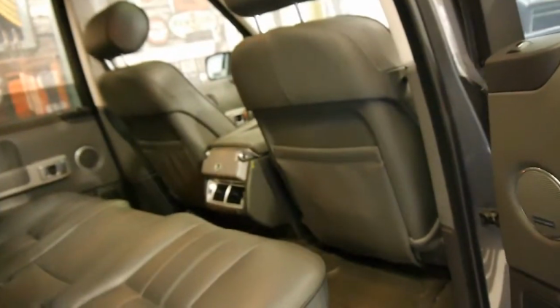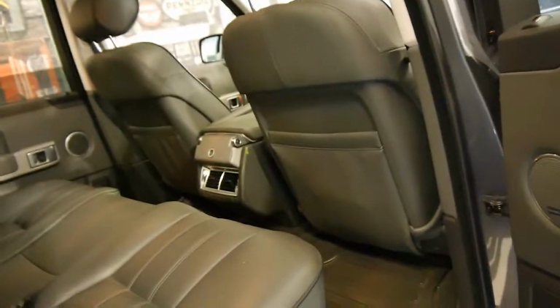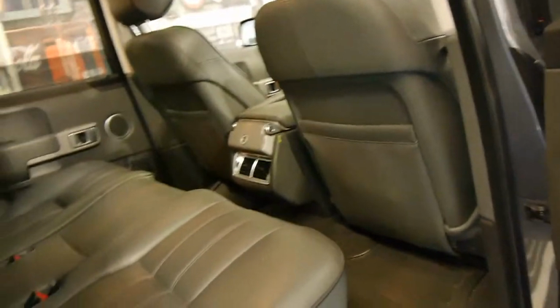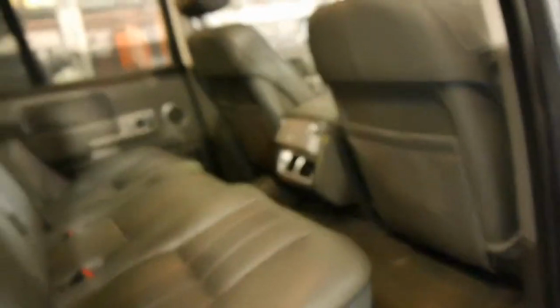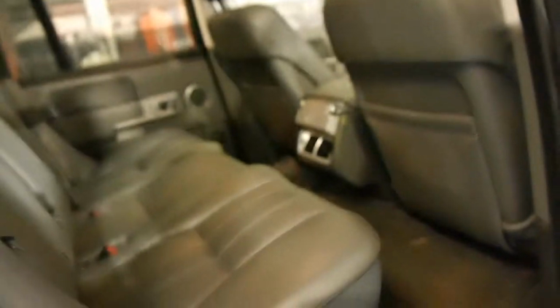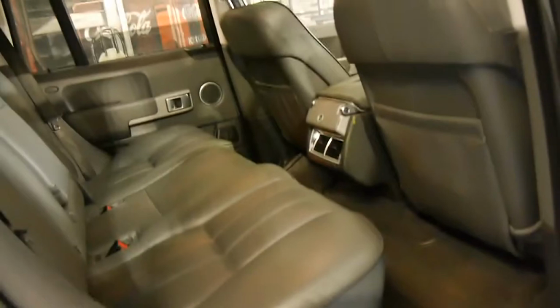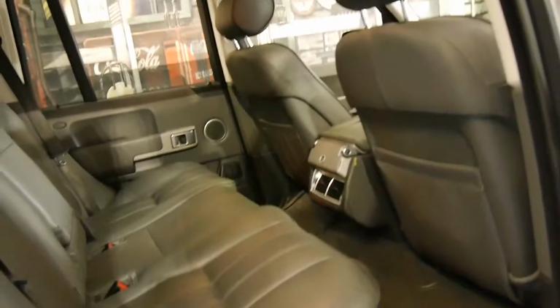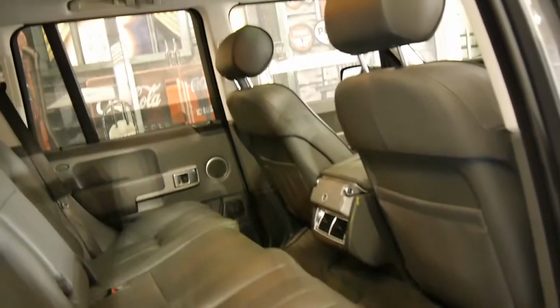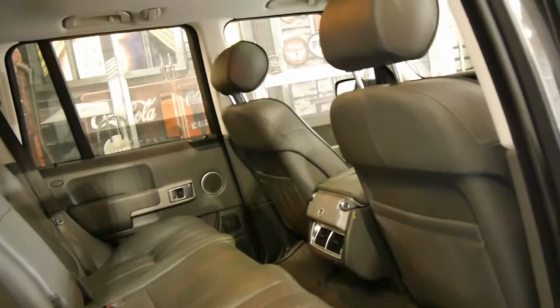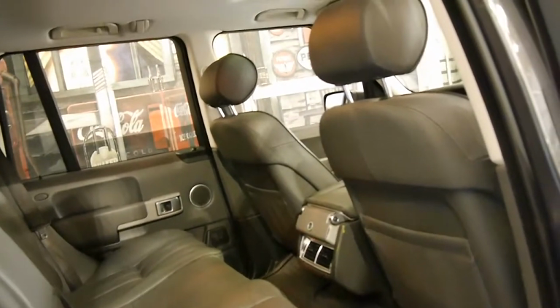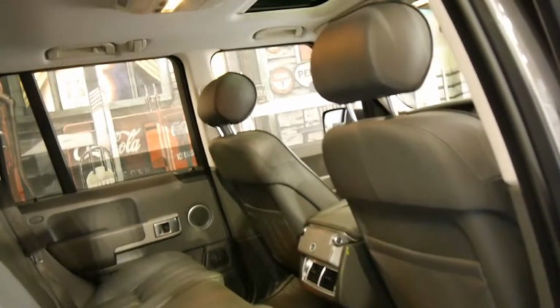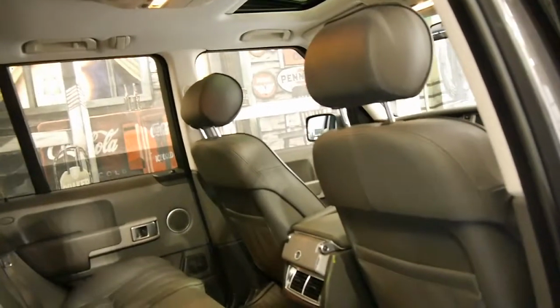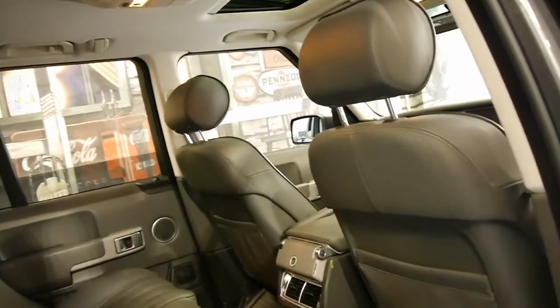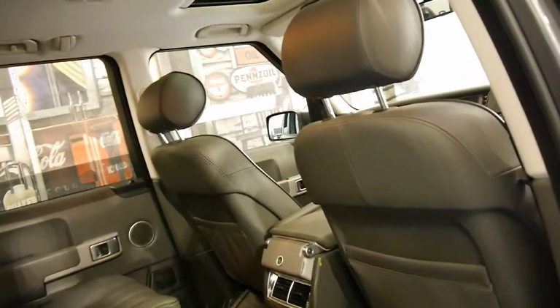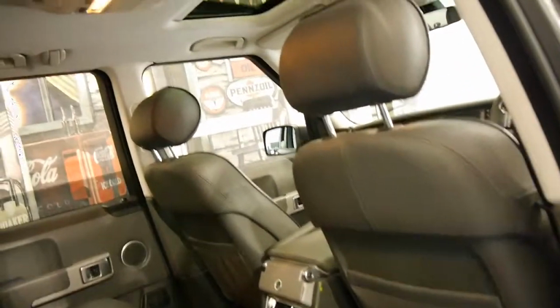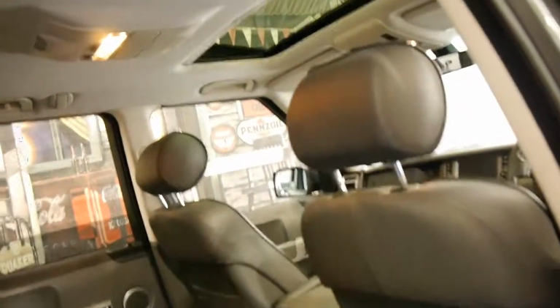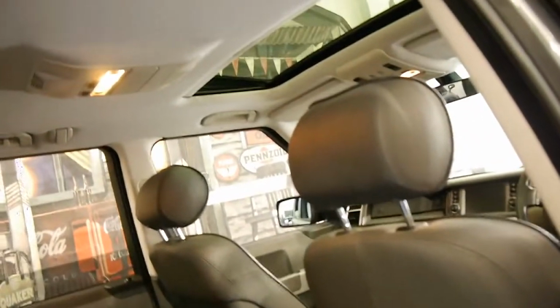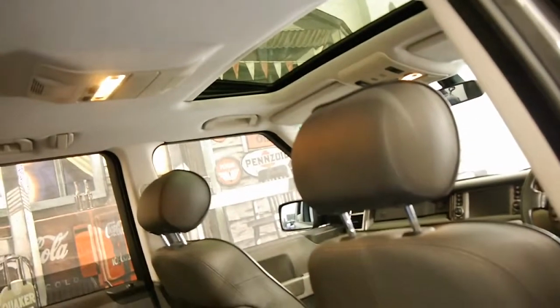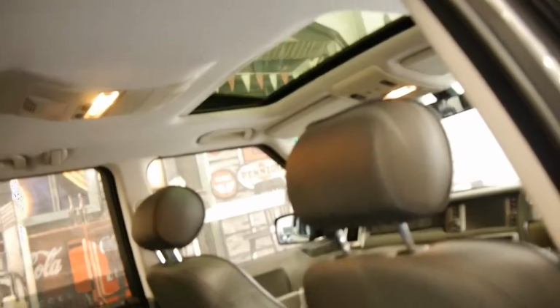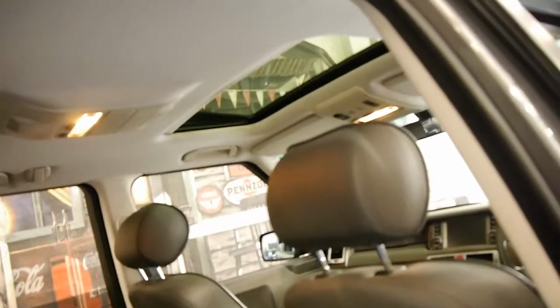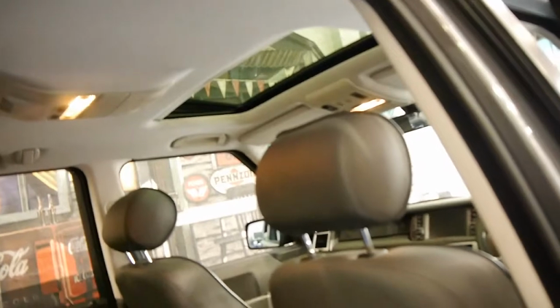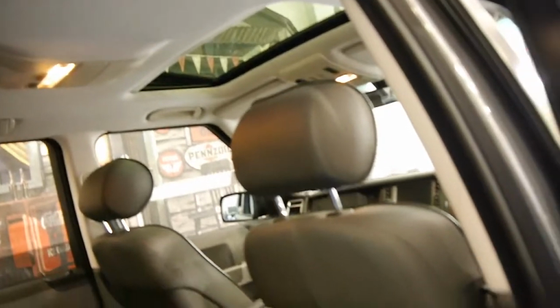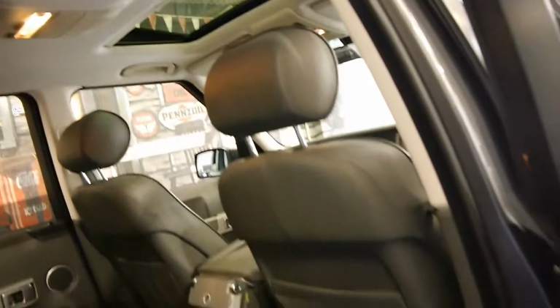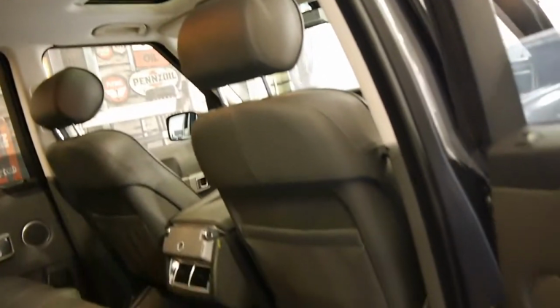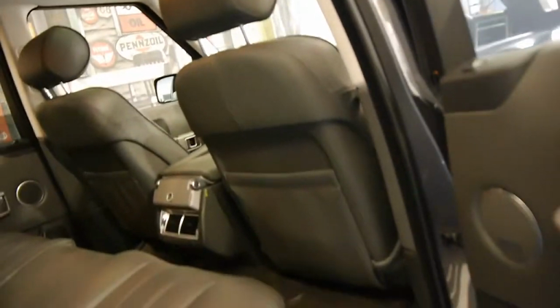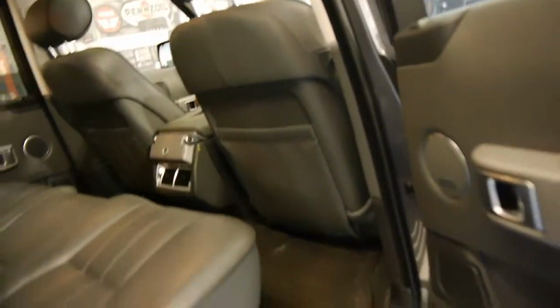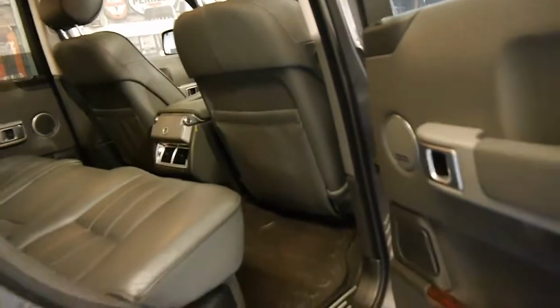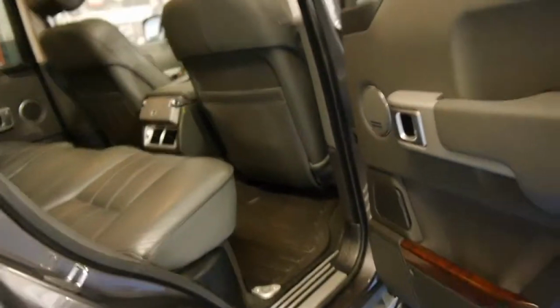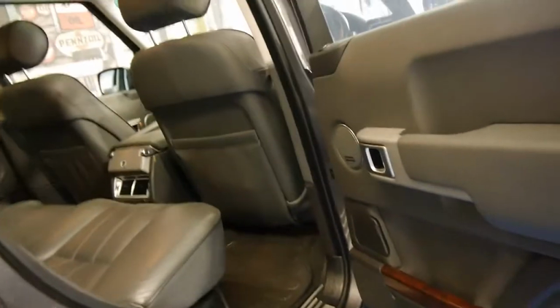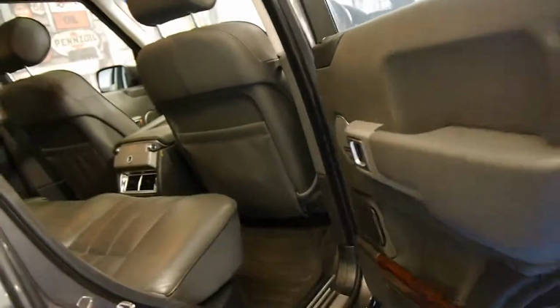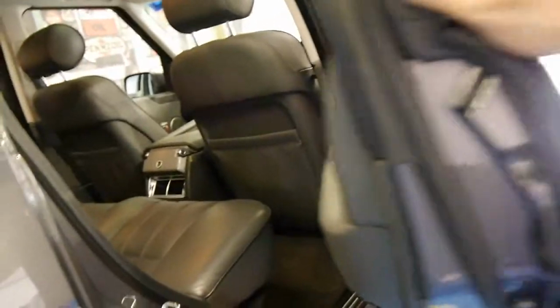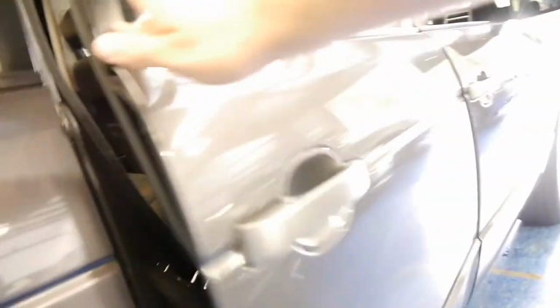It's grey with charcoal leather interior which is in great condition. This one's also got the option of a sunroof. All the wheels are in very good condition.